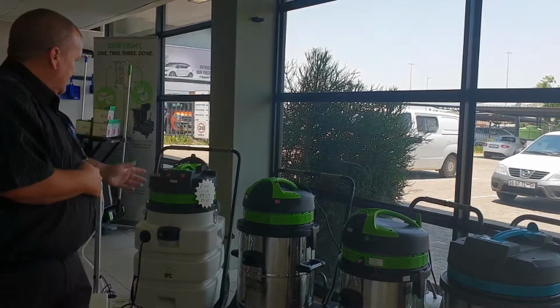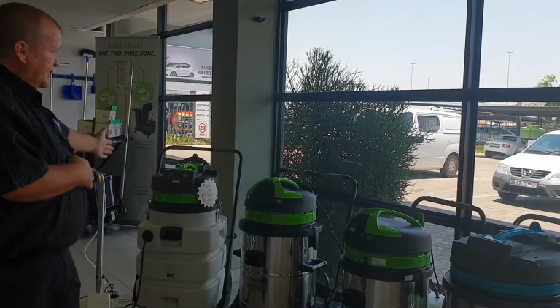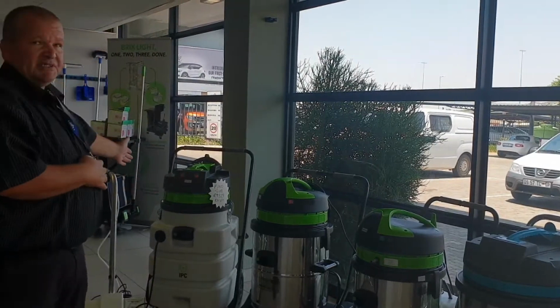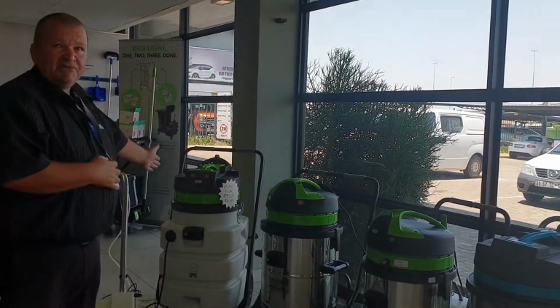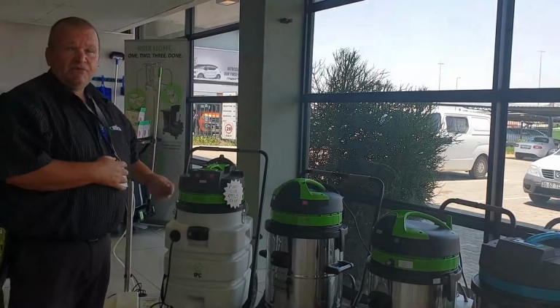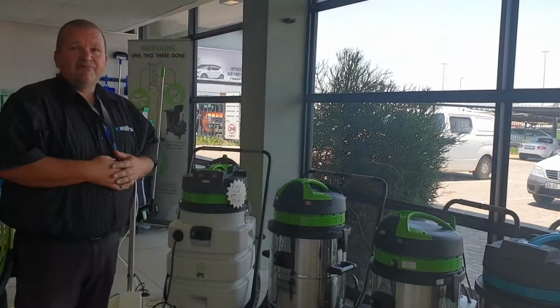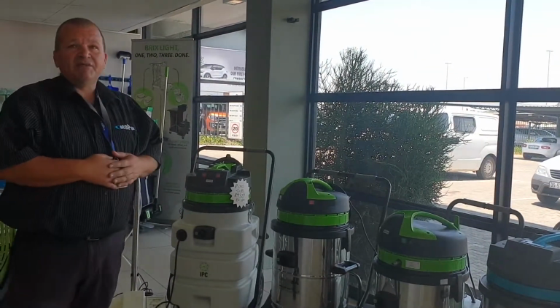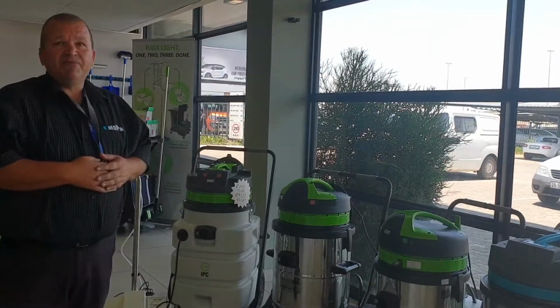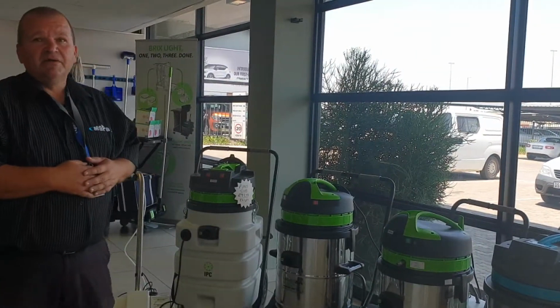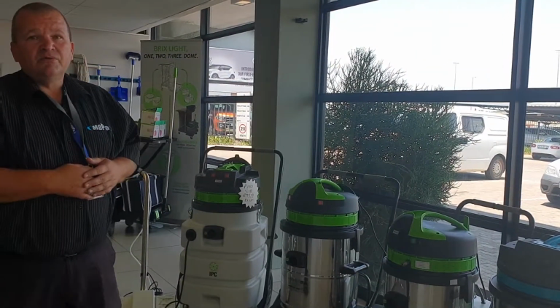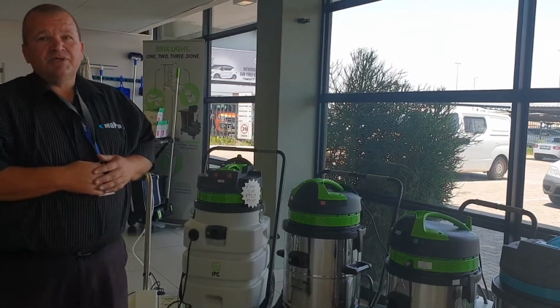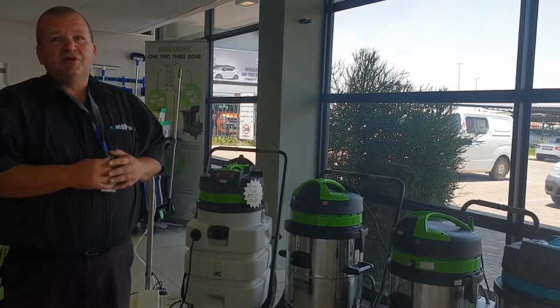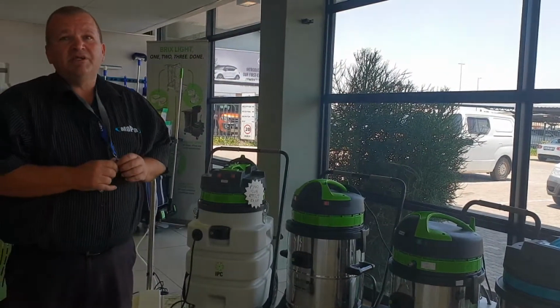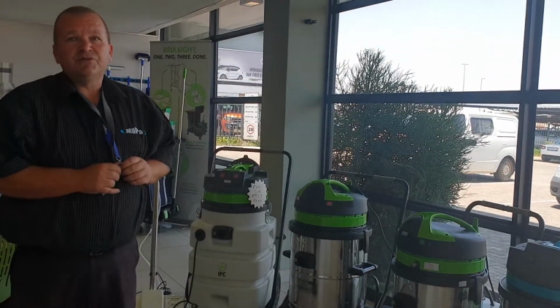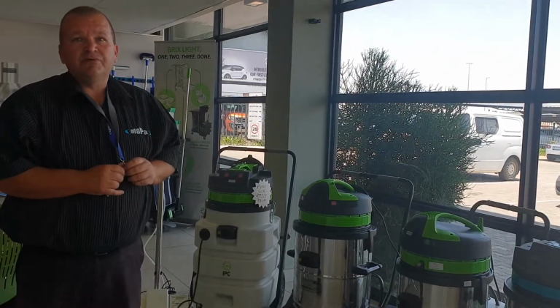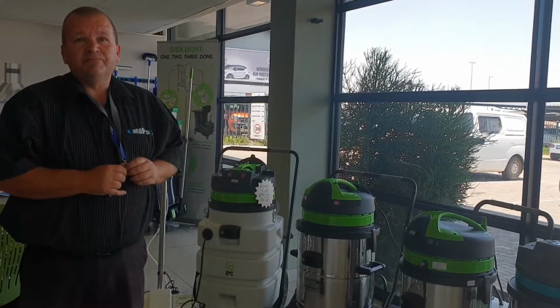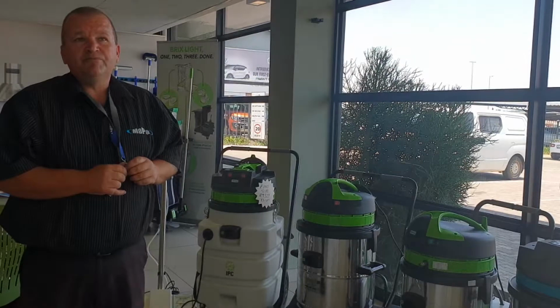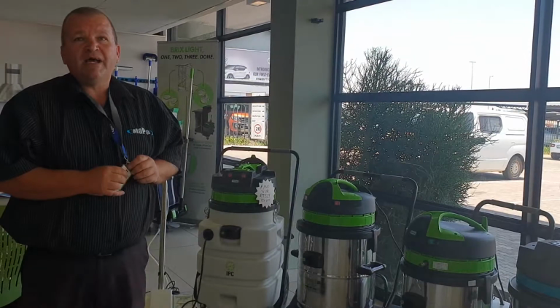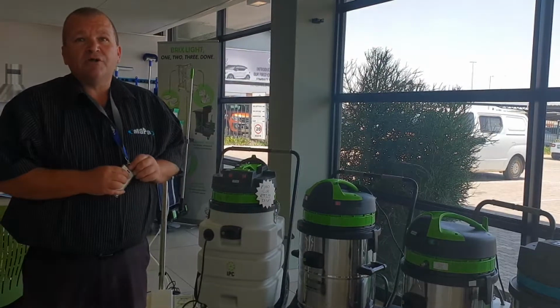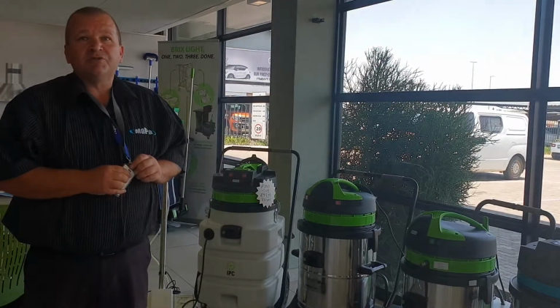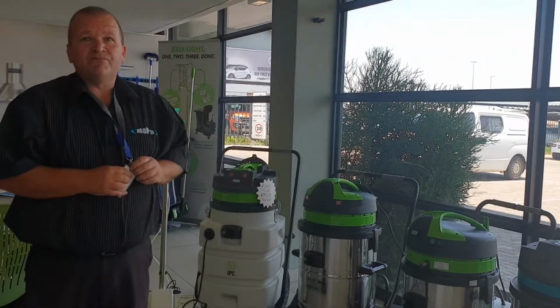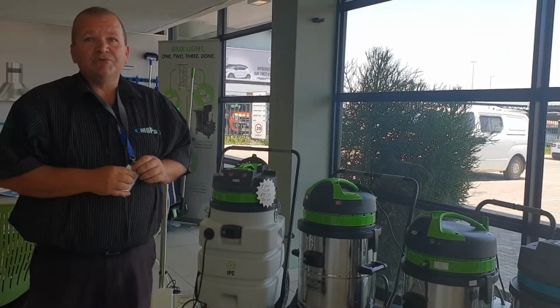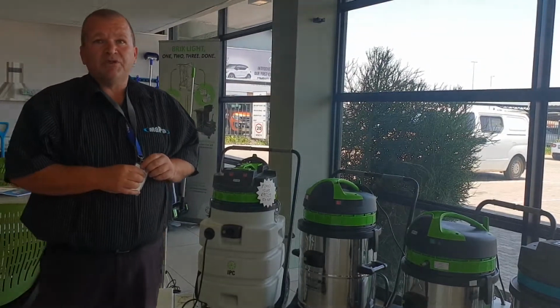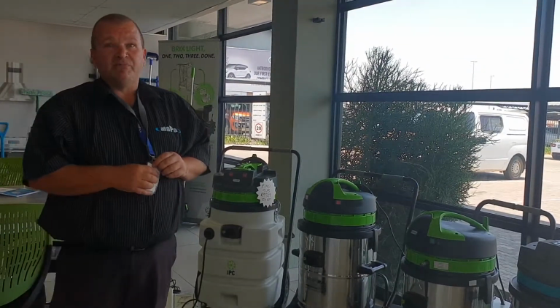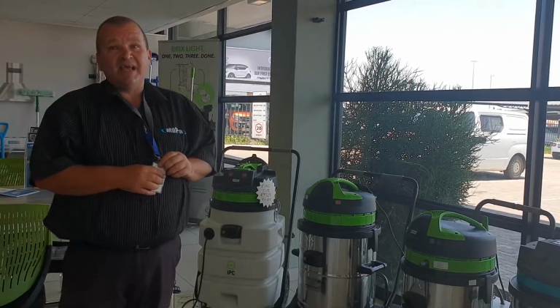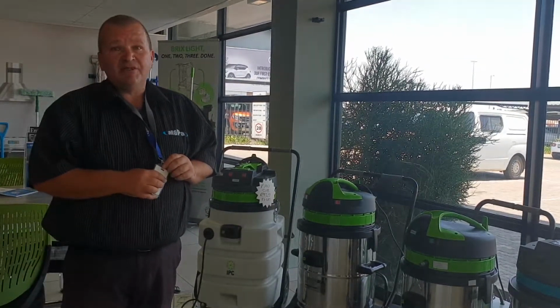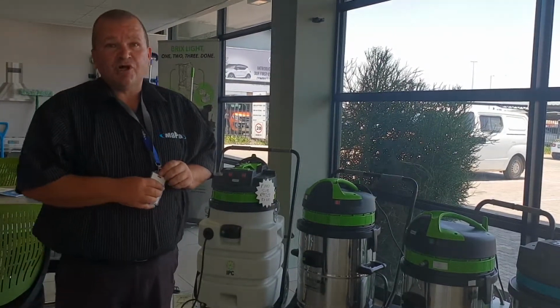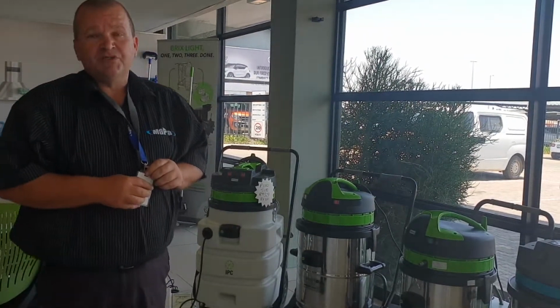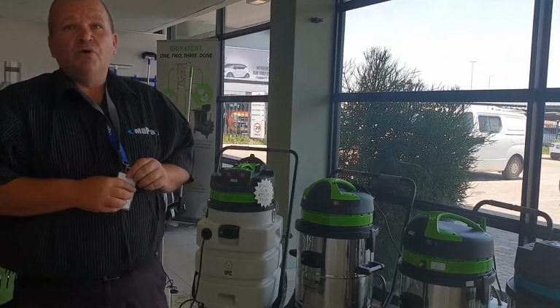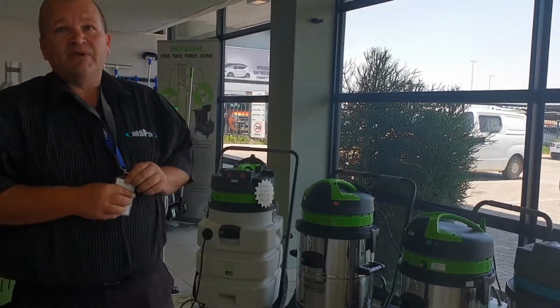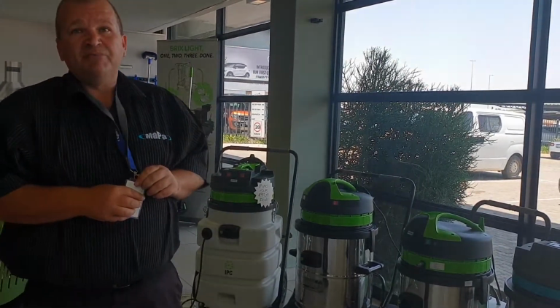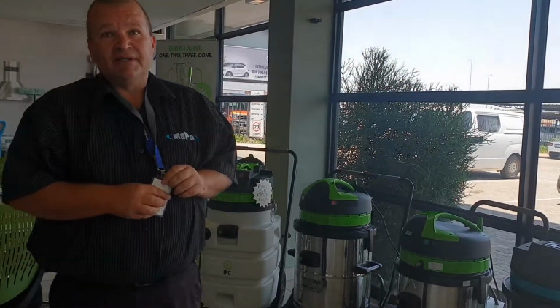Lastly on this side over here, we have our sub-vac, which is commonly used to pull out large volumes of water from elevator shafts or flooded buildings.